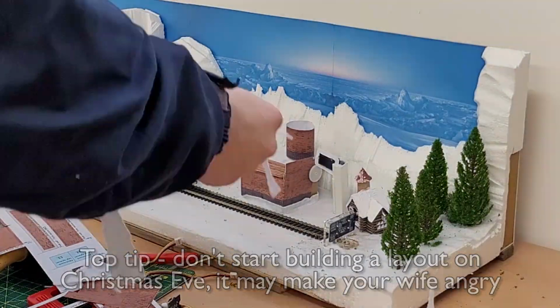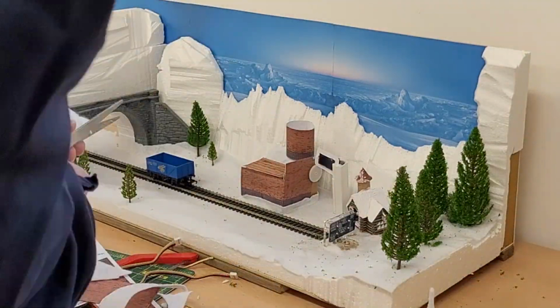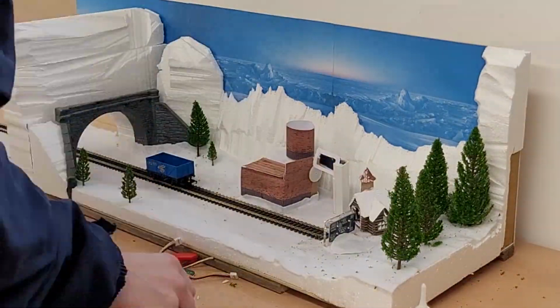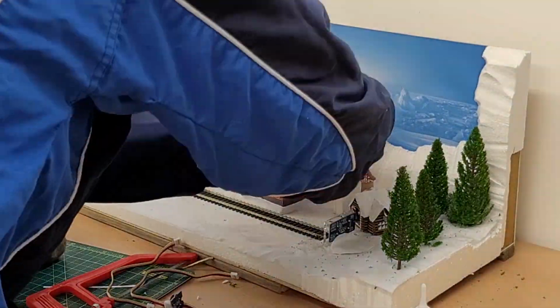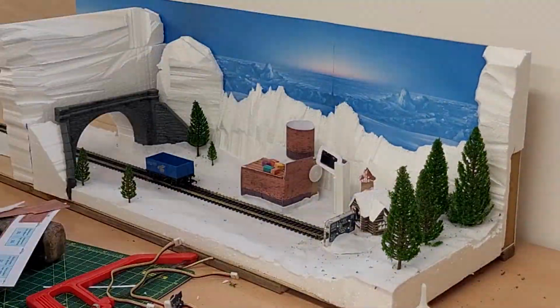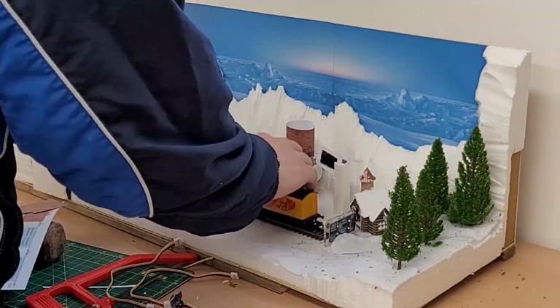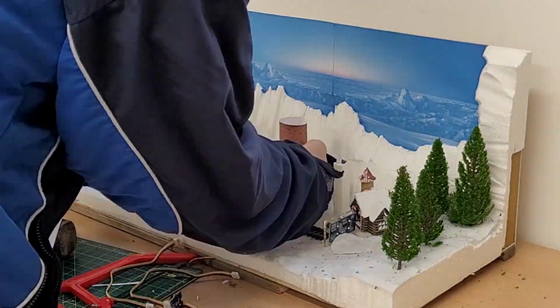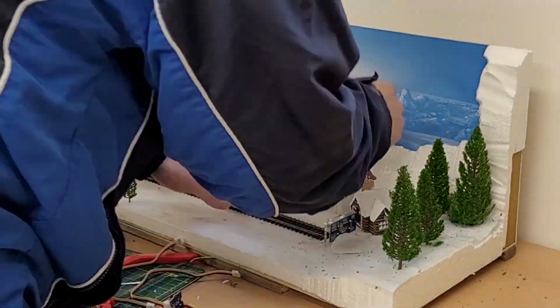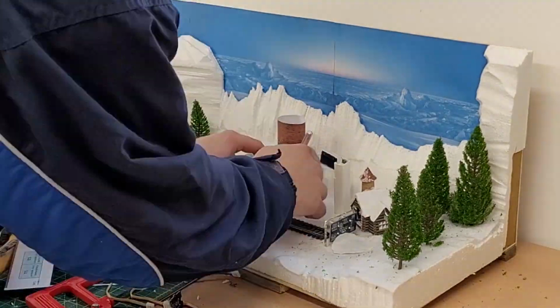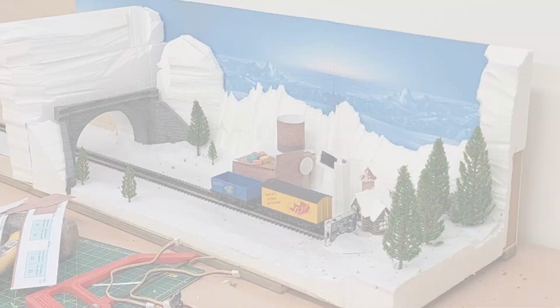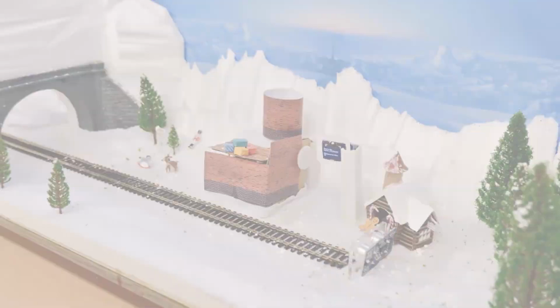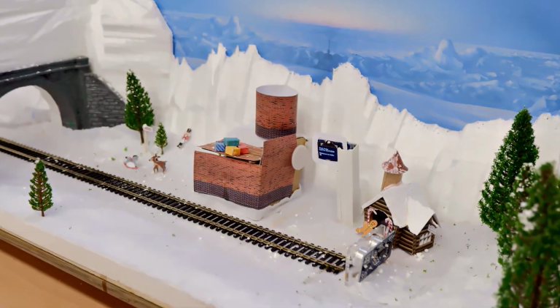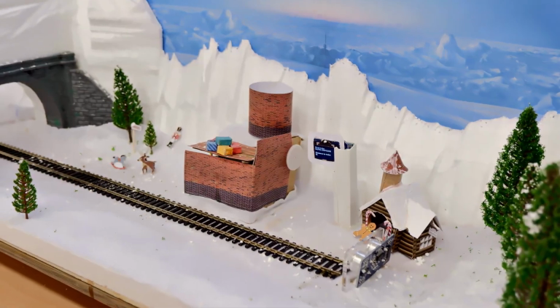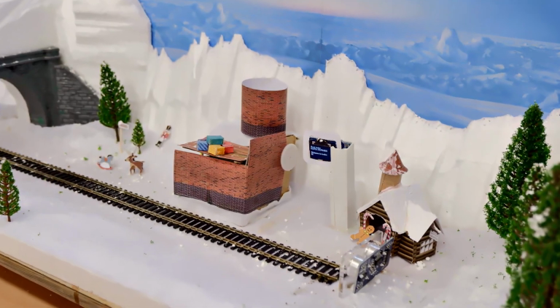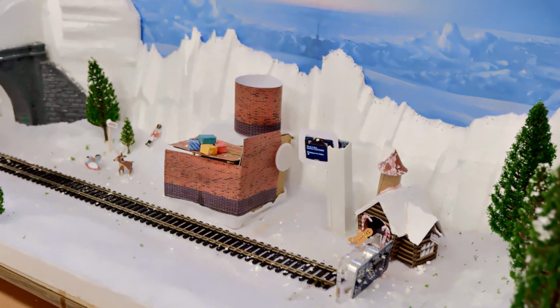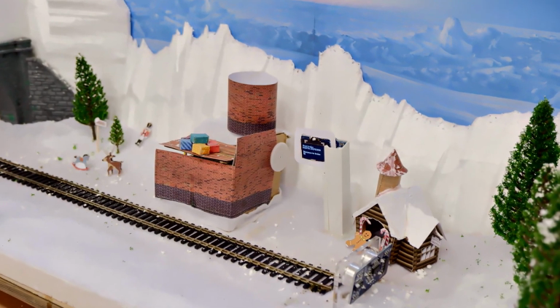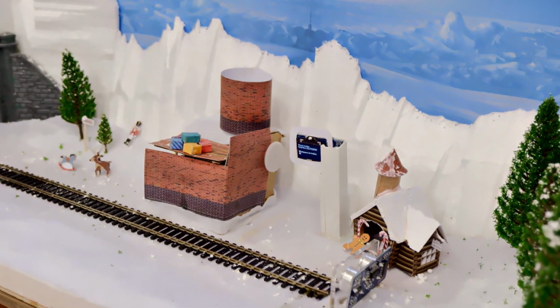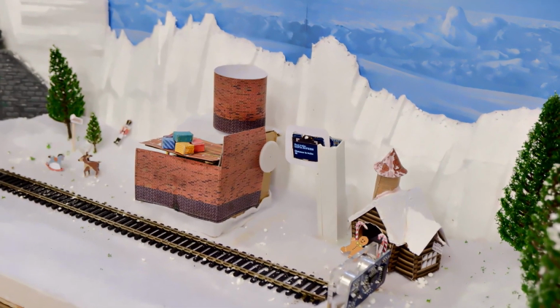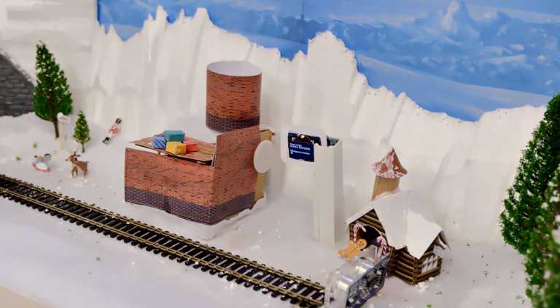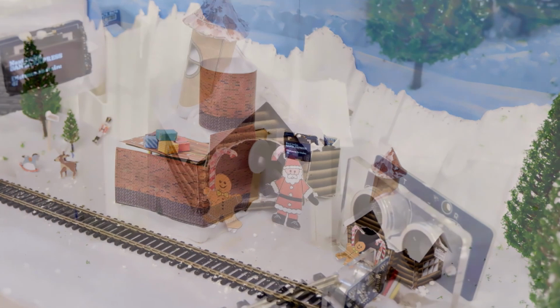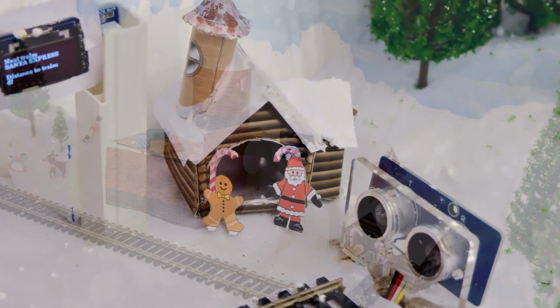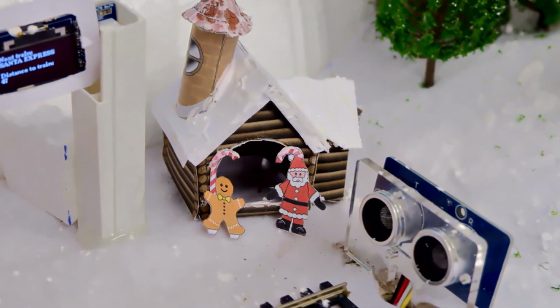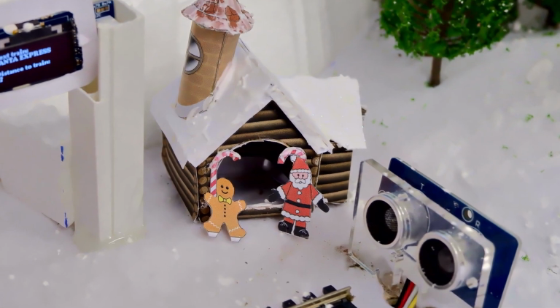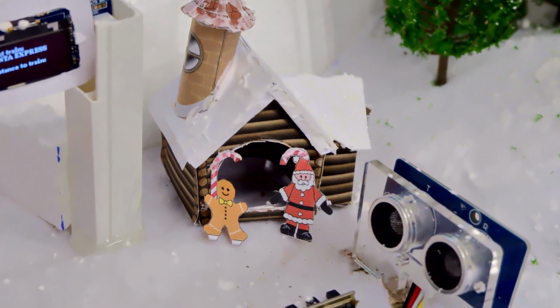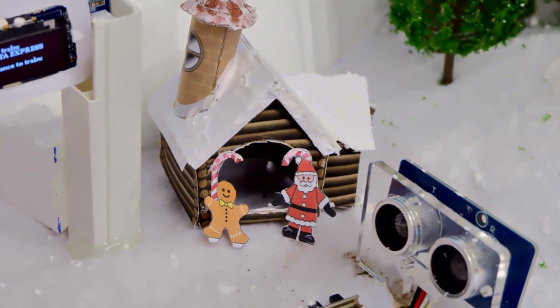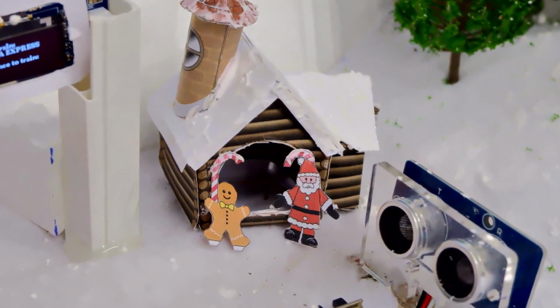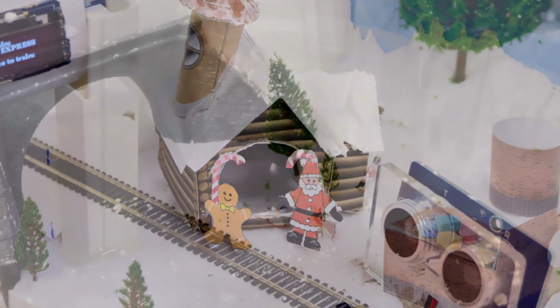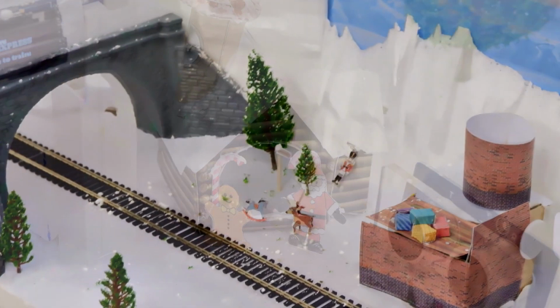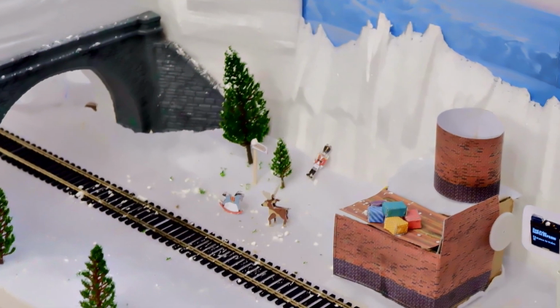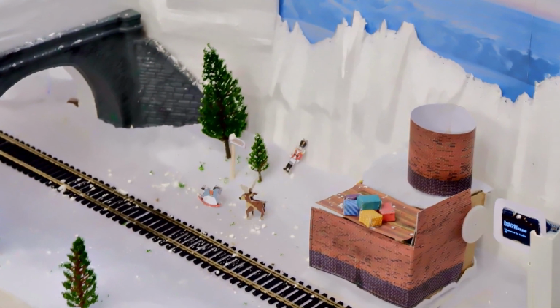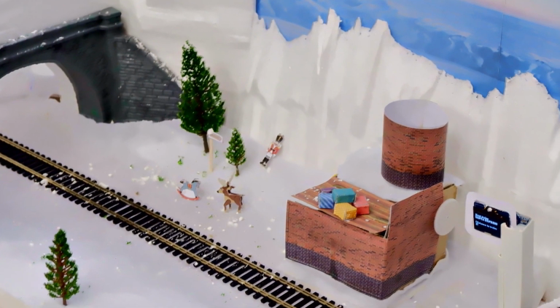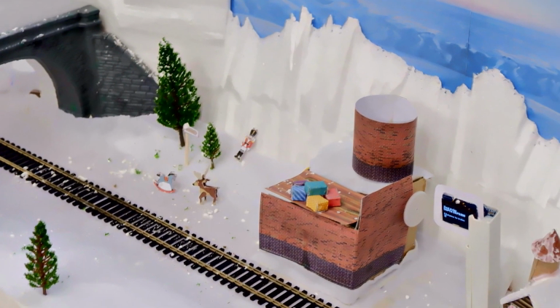Put the trees back in, a bit of fake snow, and there we go. Fairly happy with what I'd ended up with given it only took a few hours. Could have spent a lot longer on this but didn't have the time. But the important thing is — does it work?